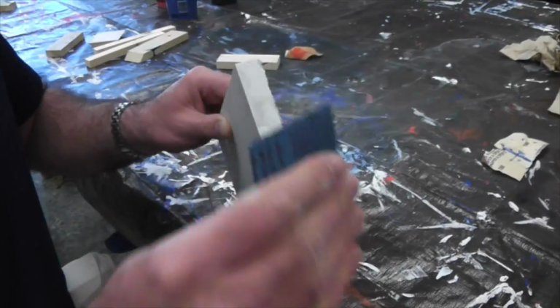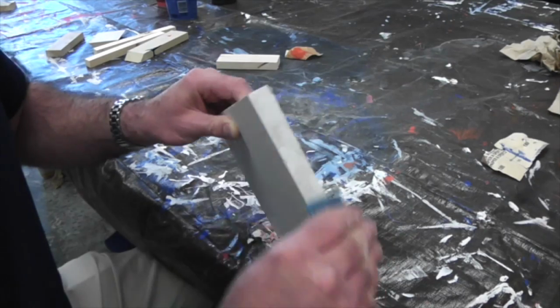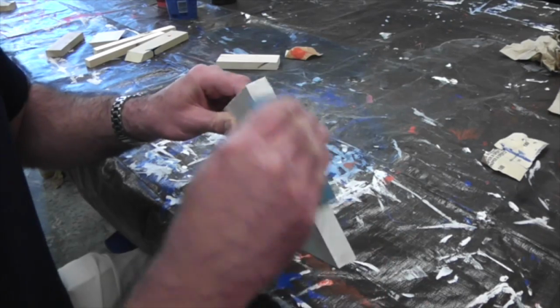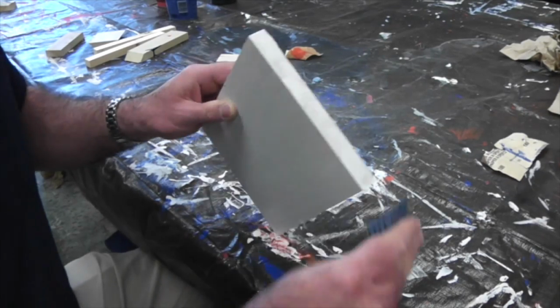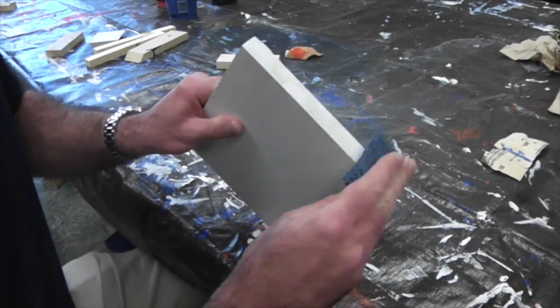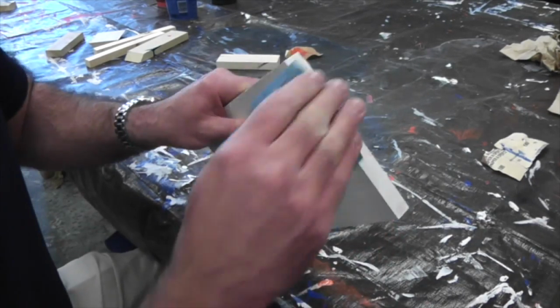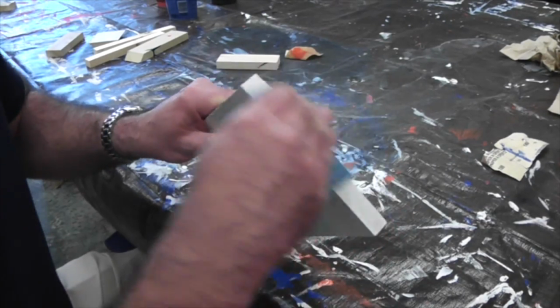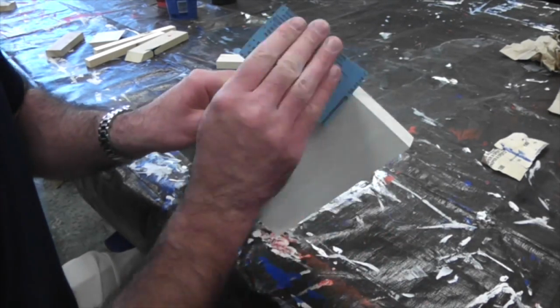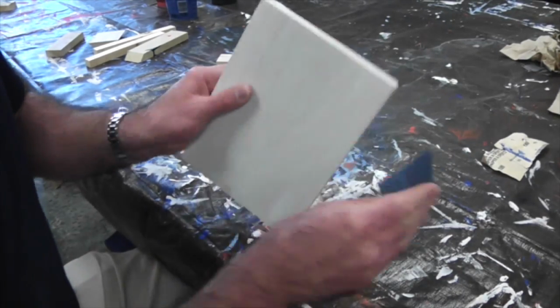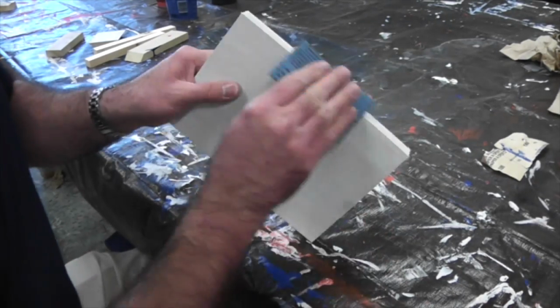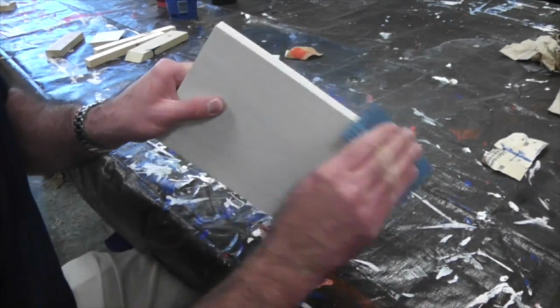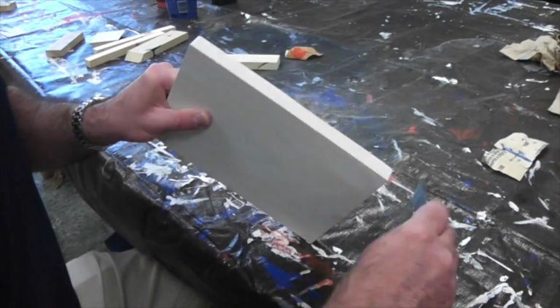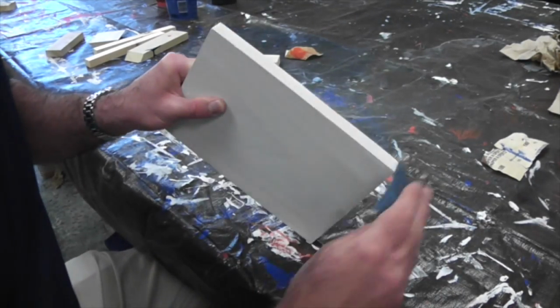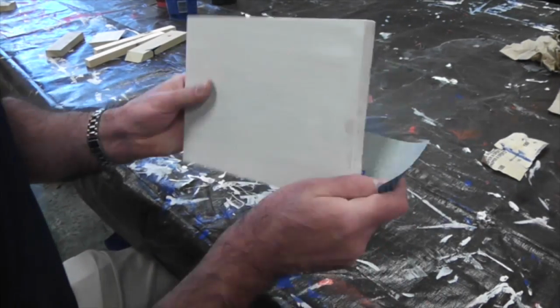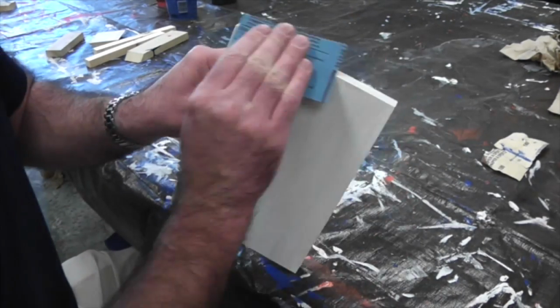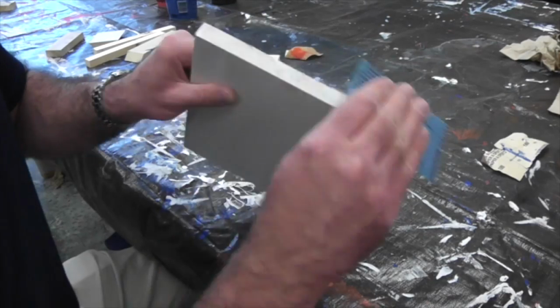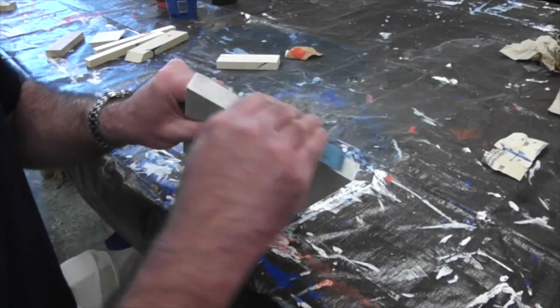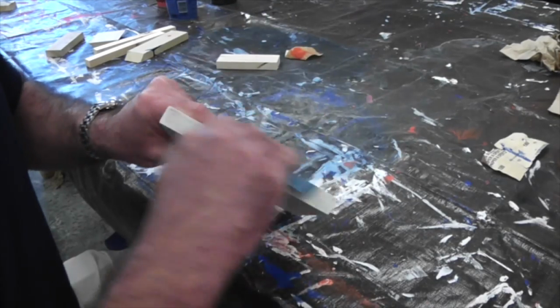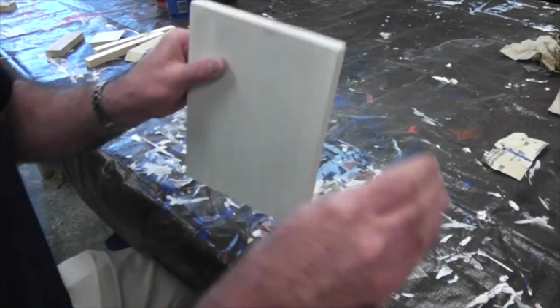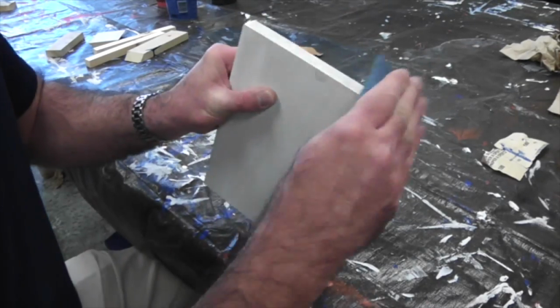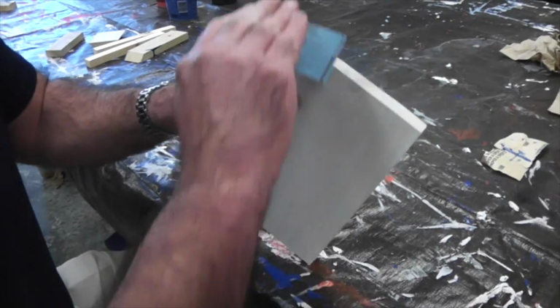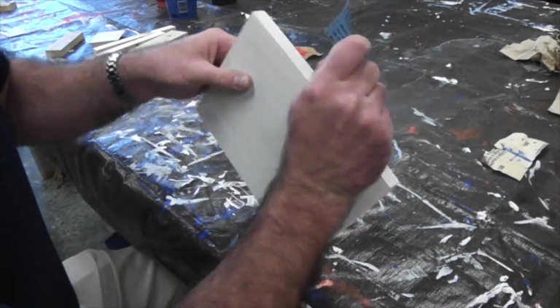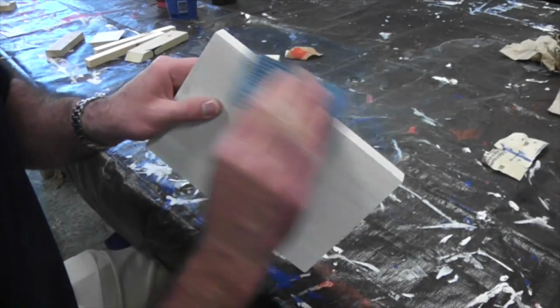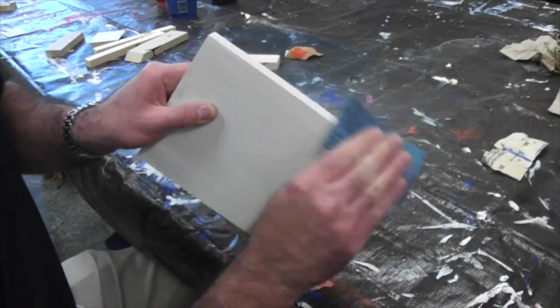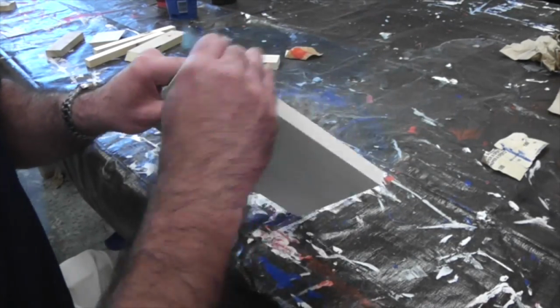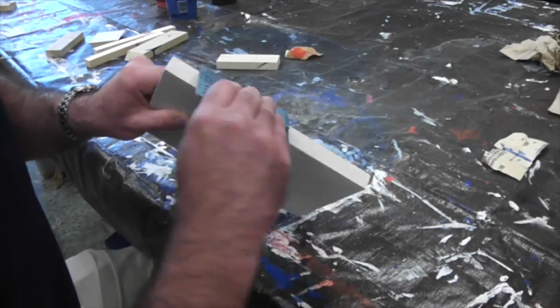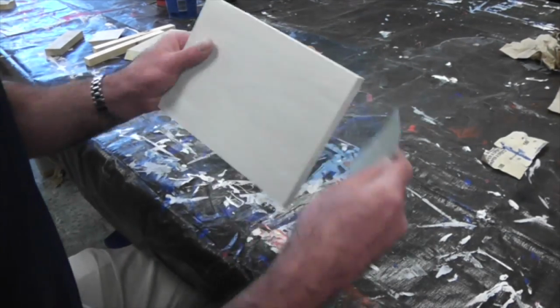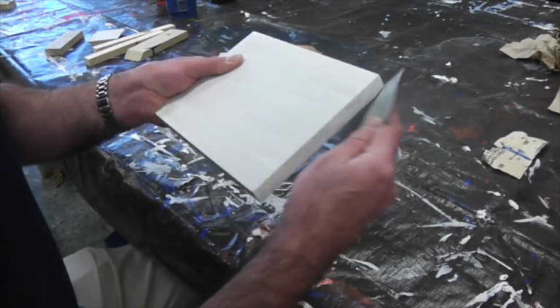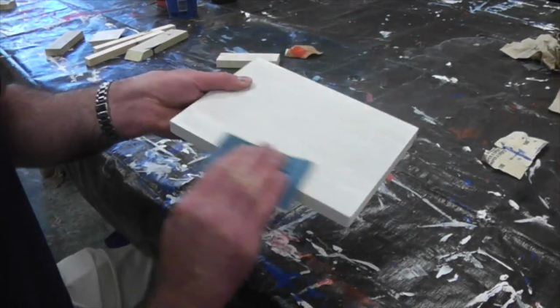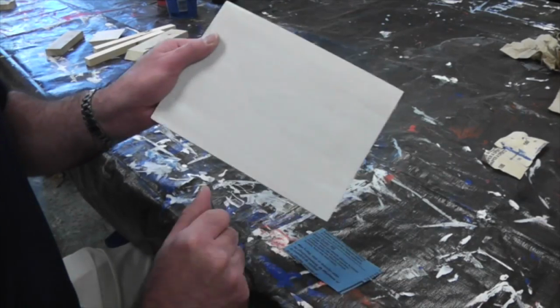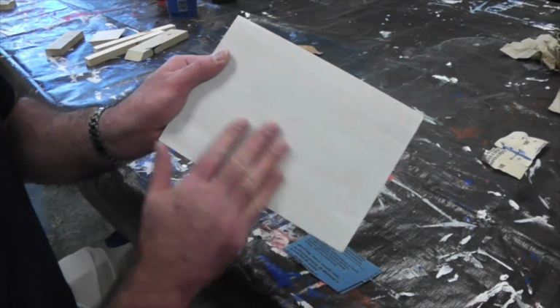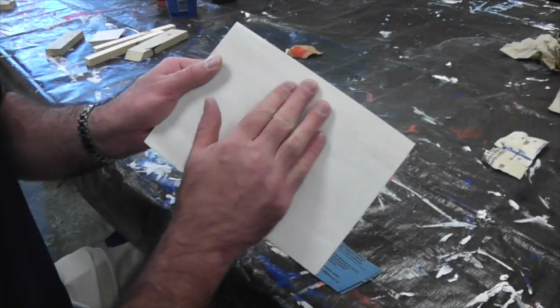Lightly sand after your first coat of primer. Try to get any rough areas, any drips, and just basically smooth out the board before painting your first coat of color.